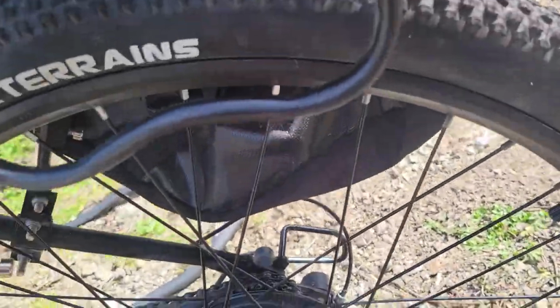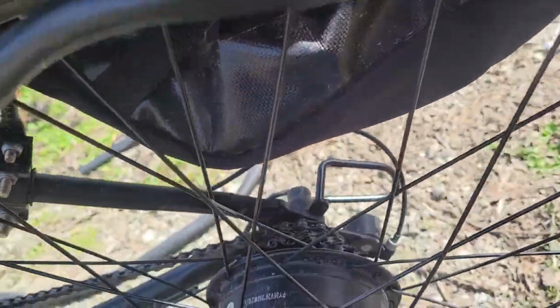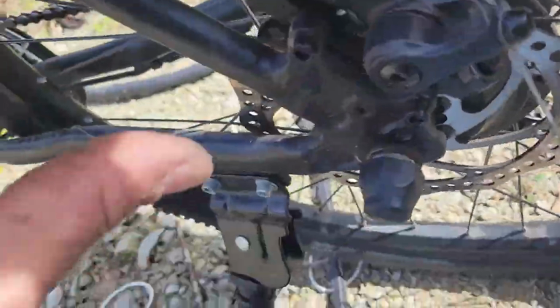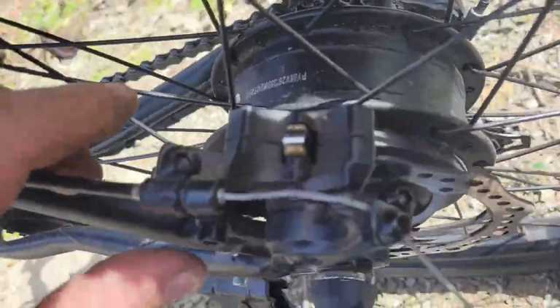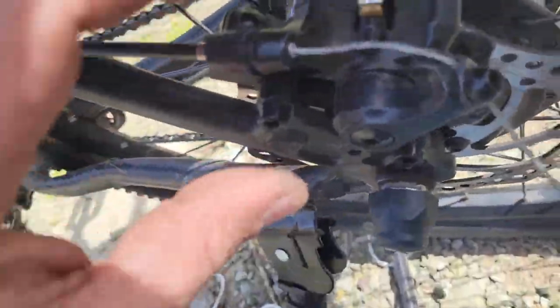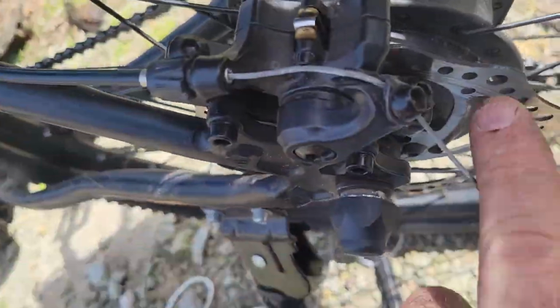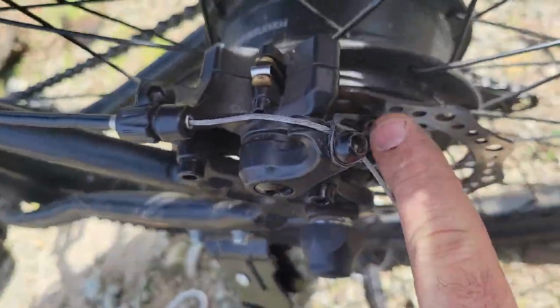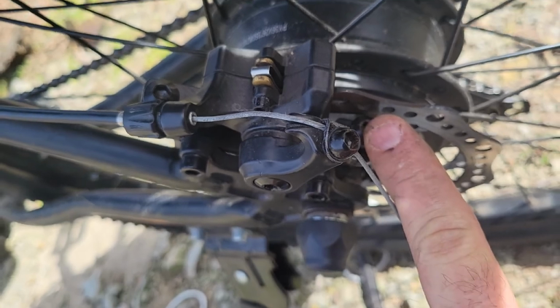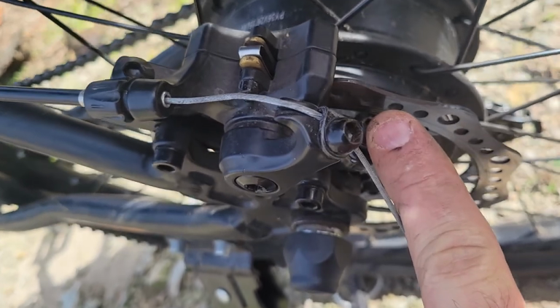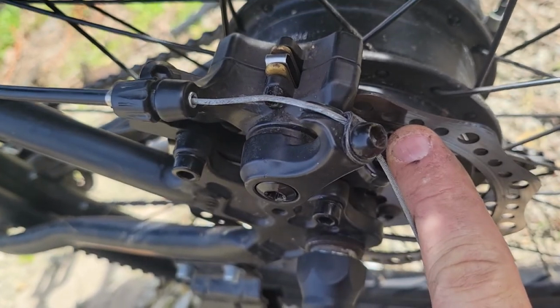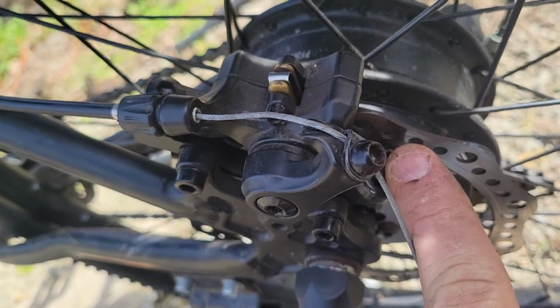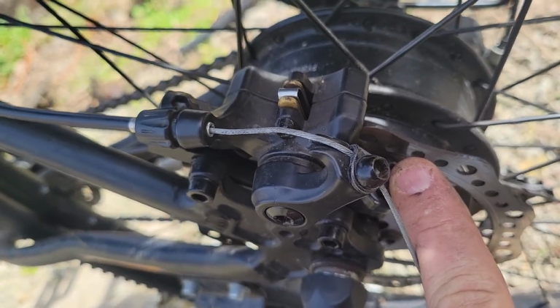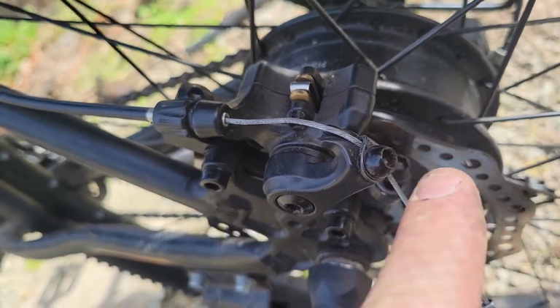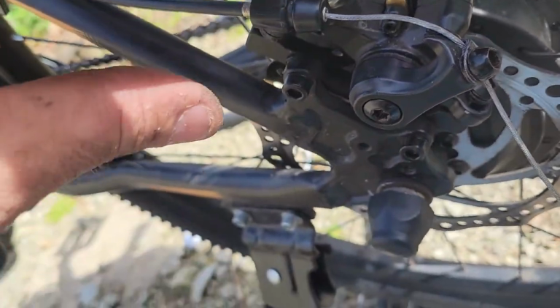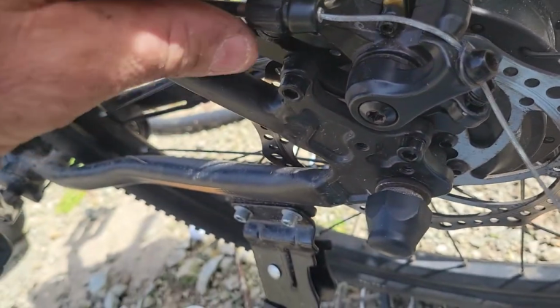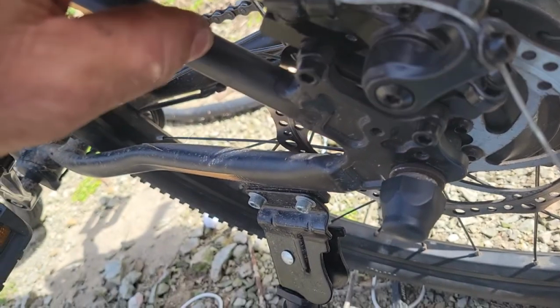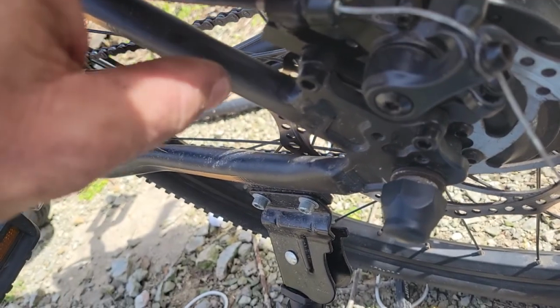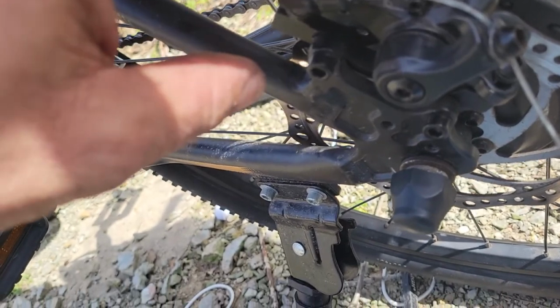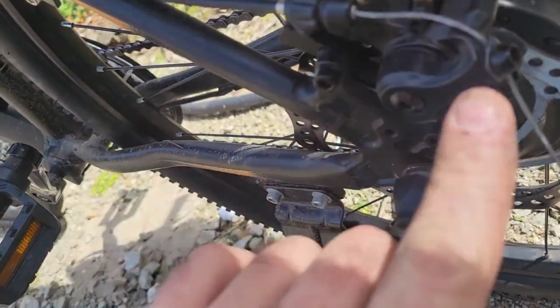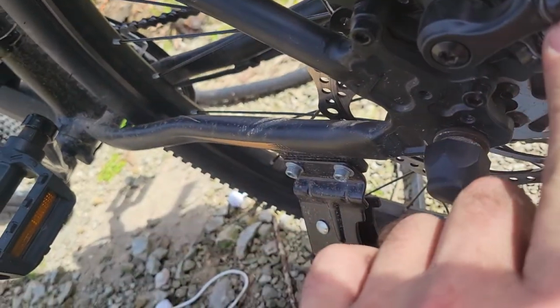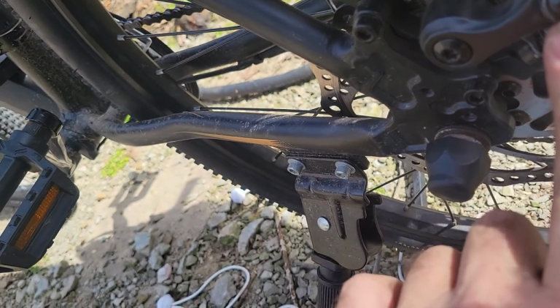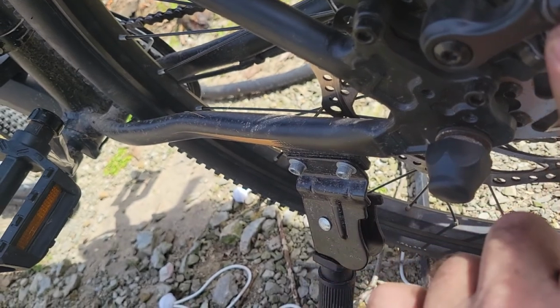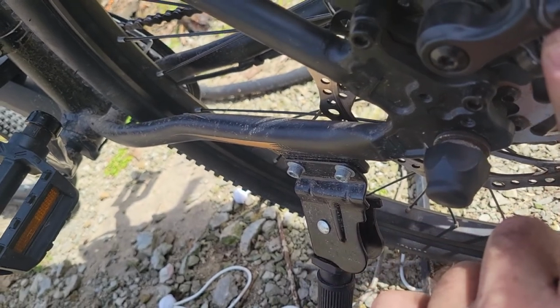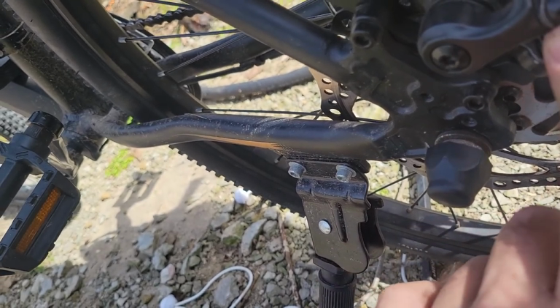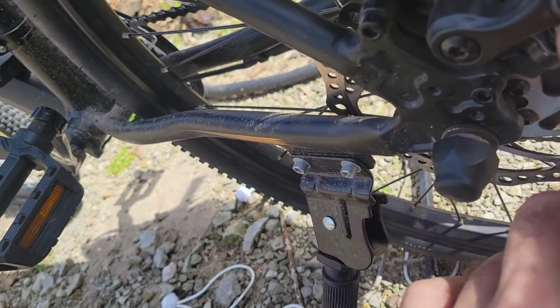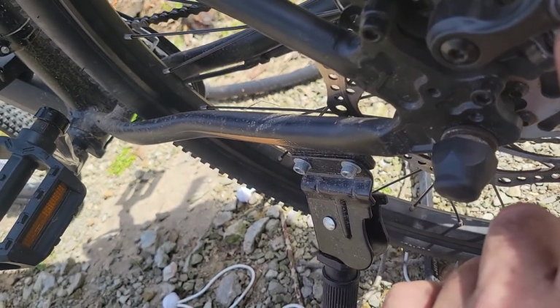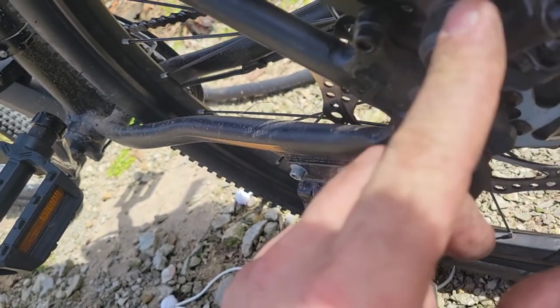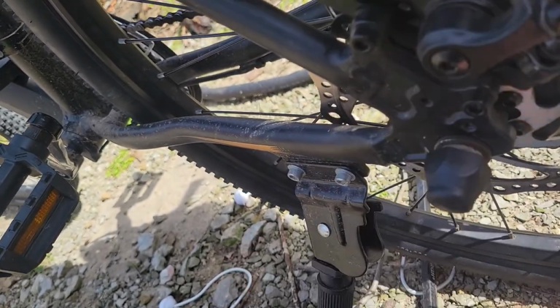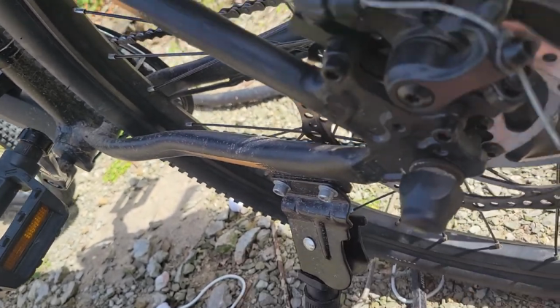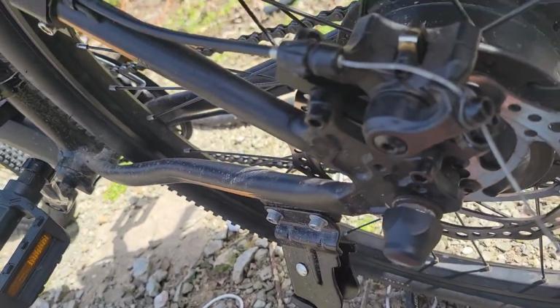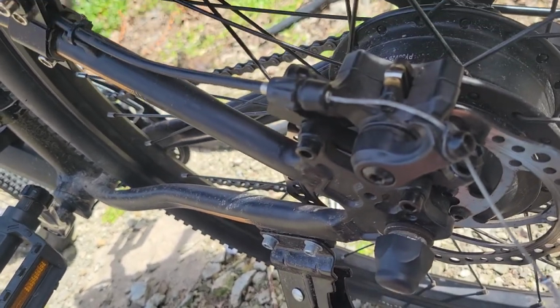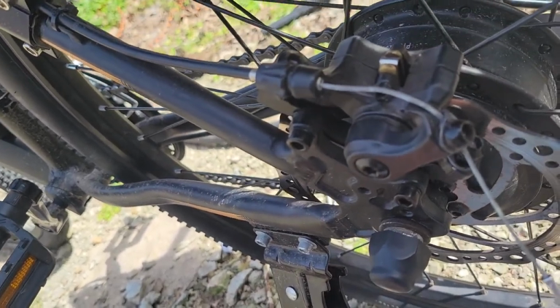First off, you have this alum bolt here and here. I loosened those and loosened this one that holds the cable — this drops down.